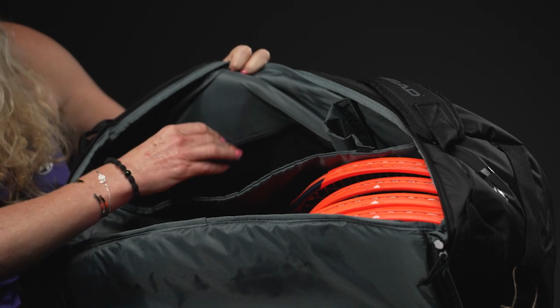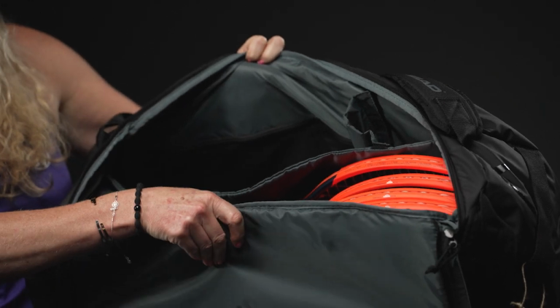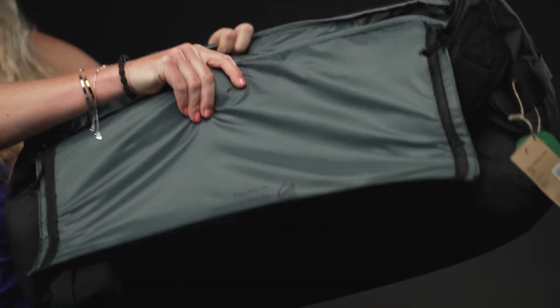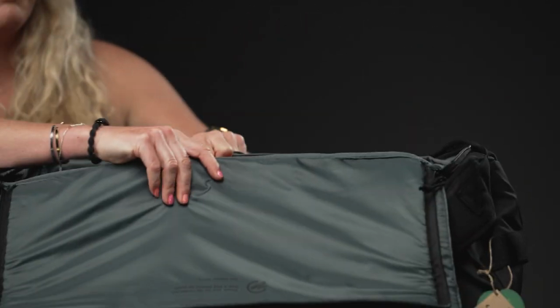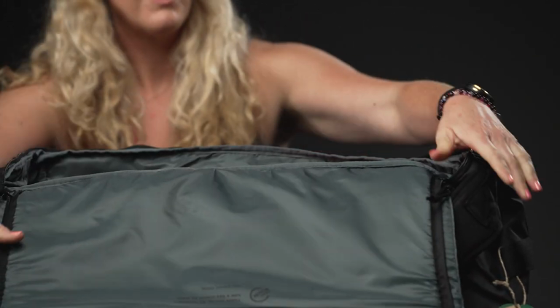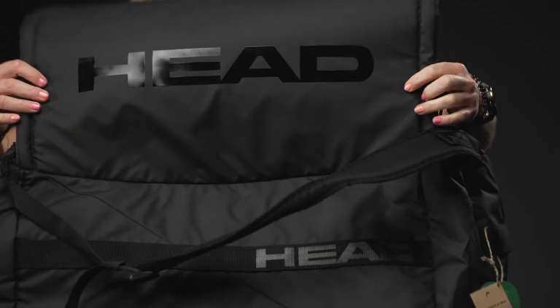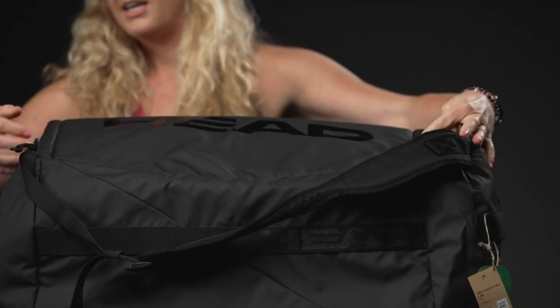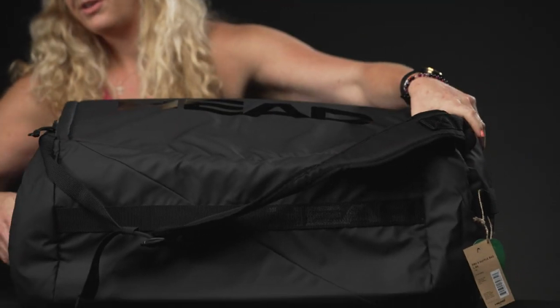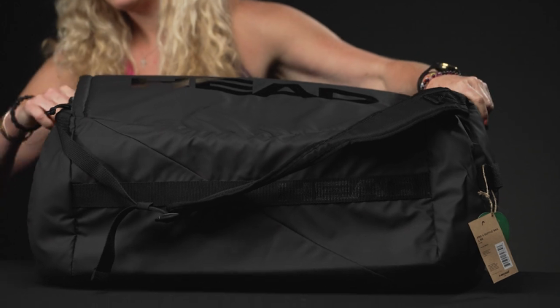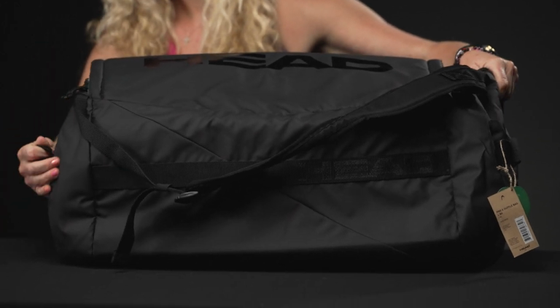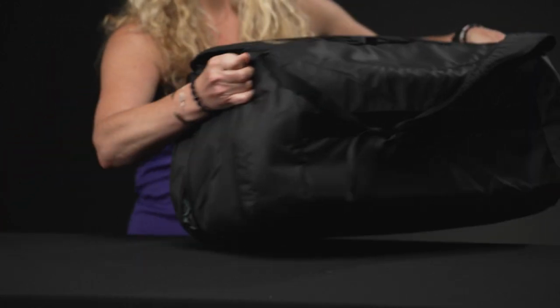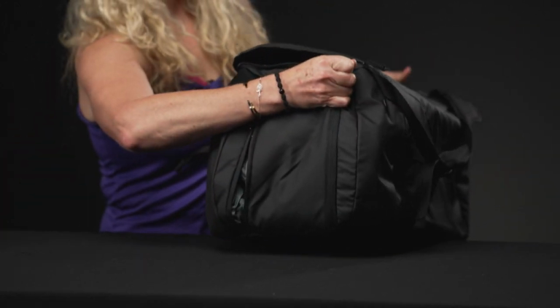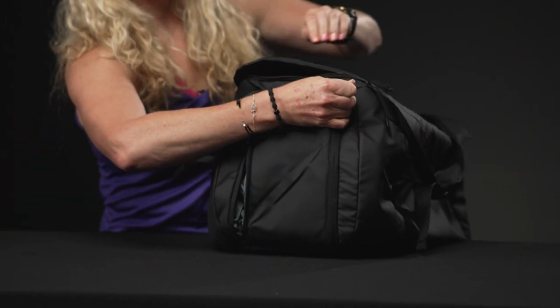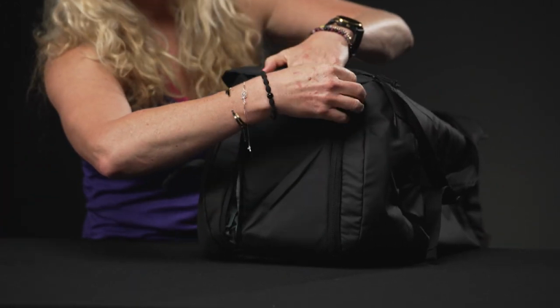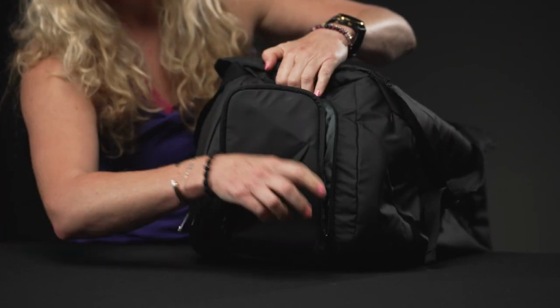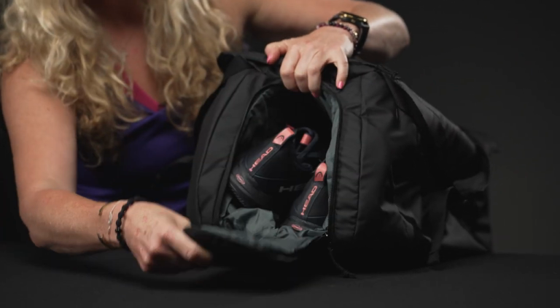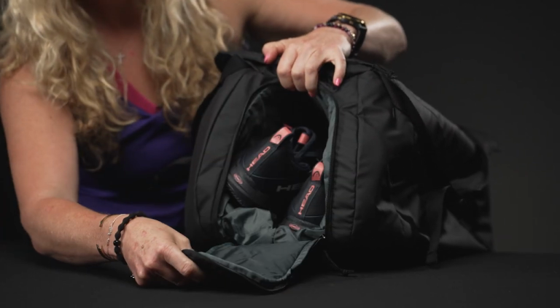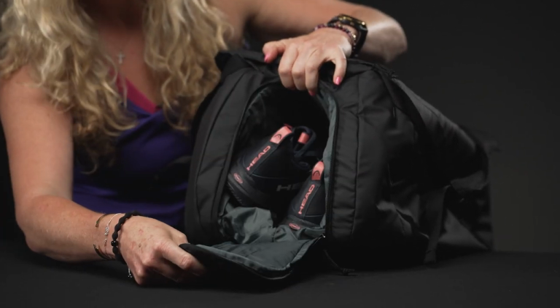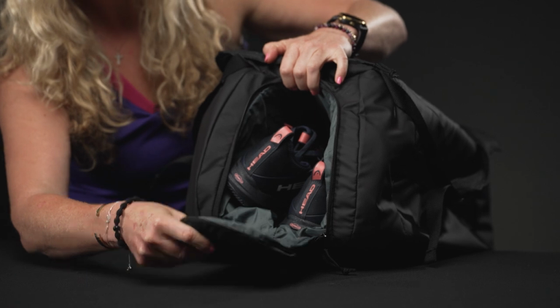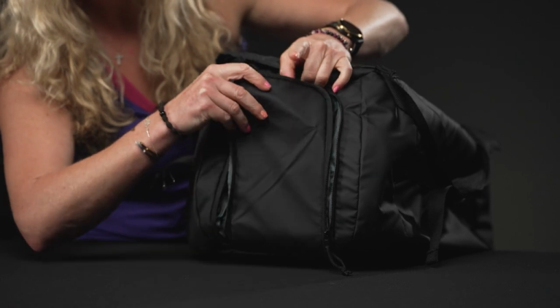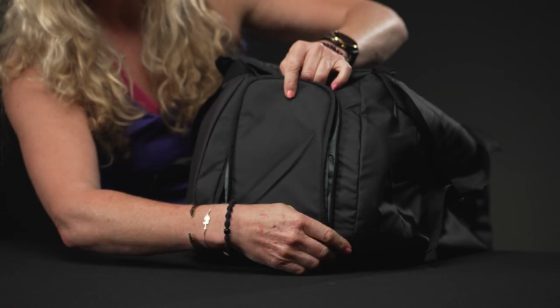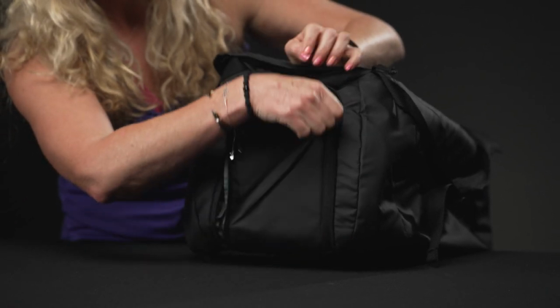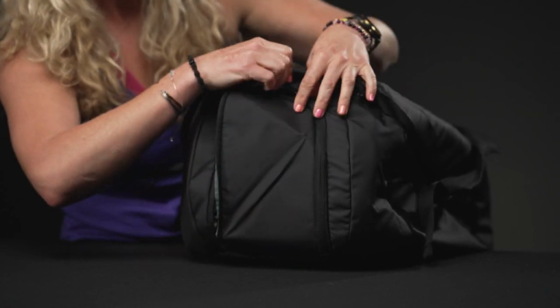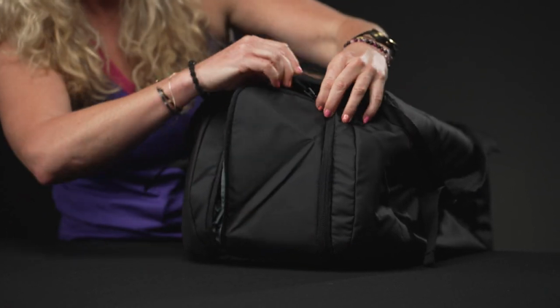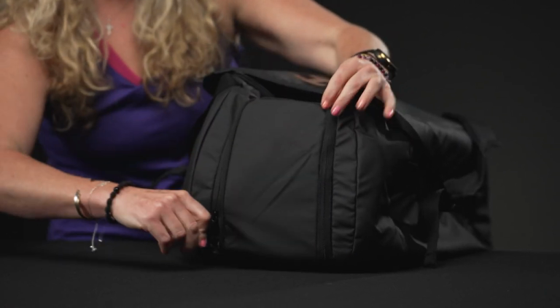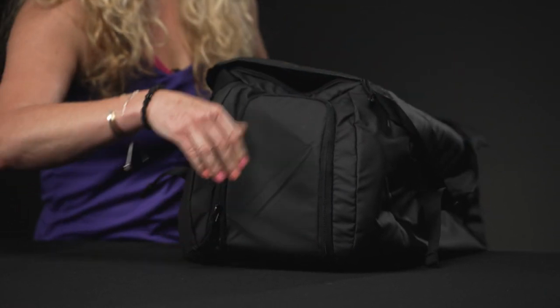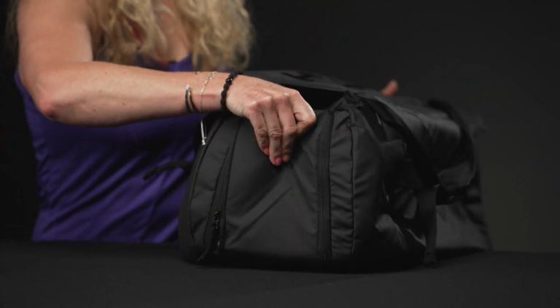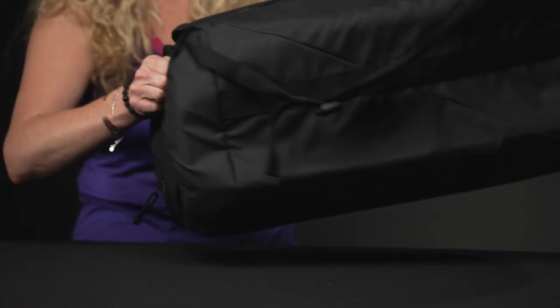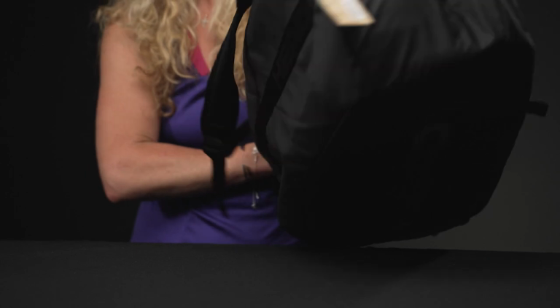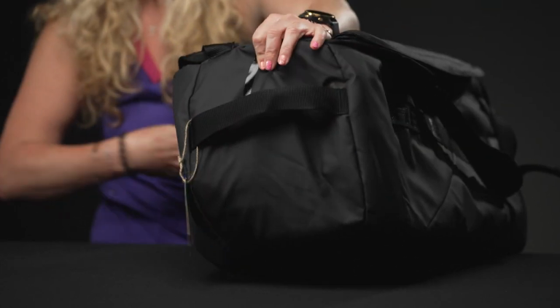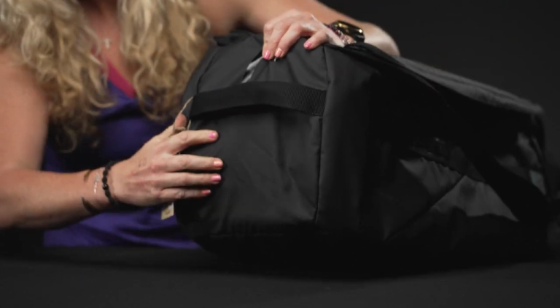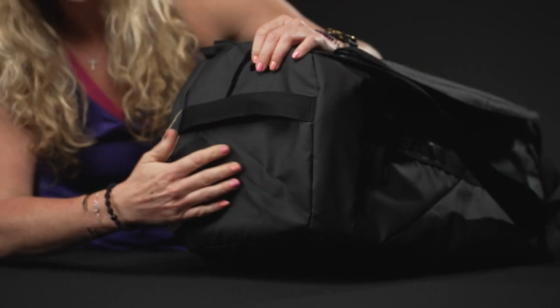Then if I show you the end of this bag, we do have that vented shoe tunnel for your shoes — or even some dirty sweaty gear. If I flip it over, we're going to see just that big grab handle.